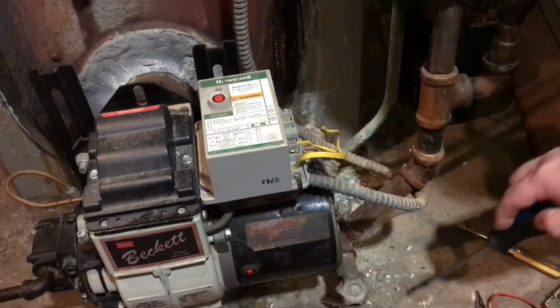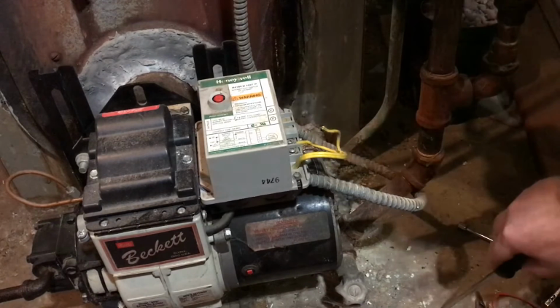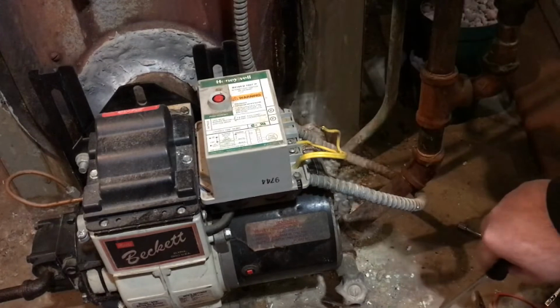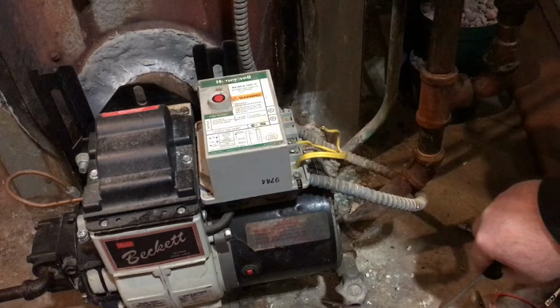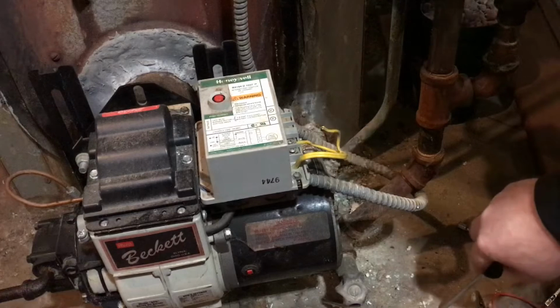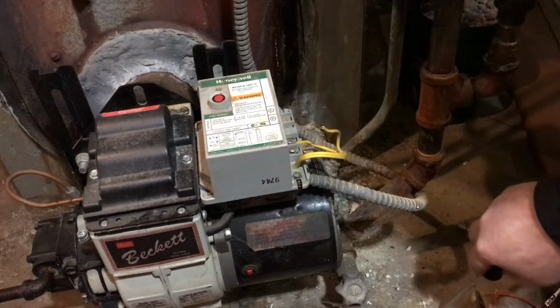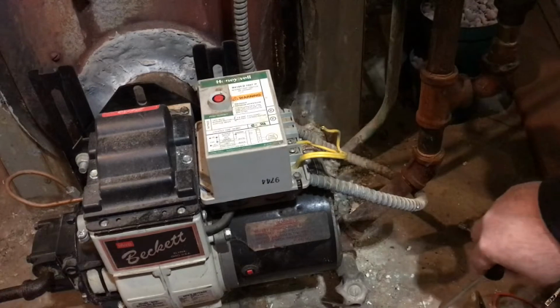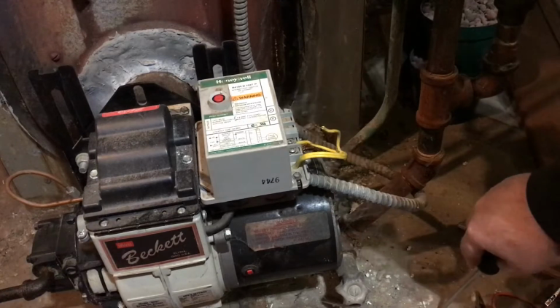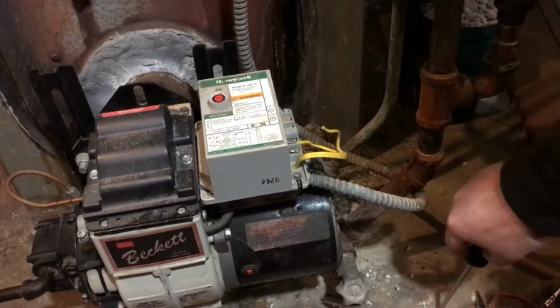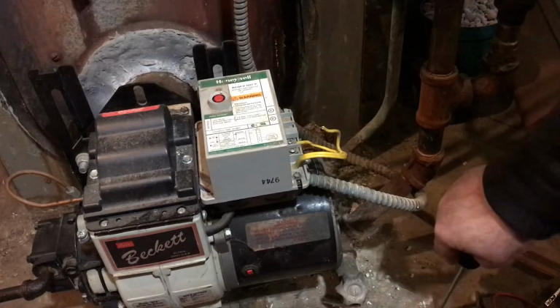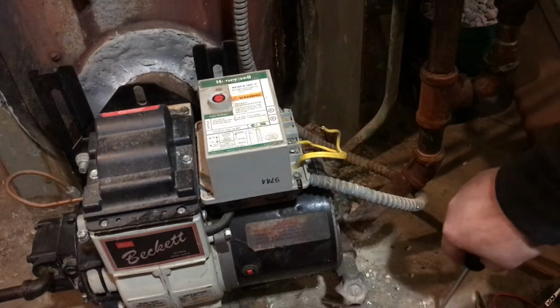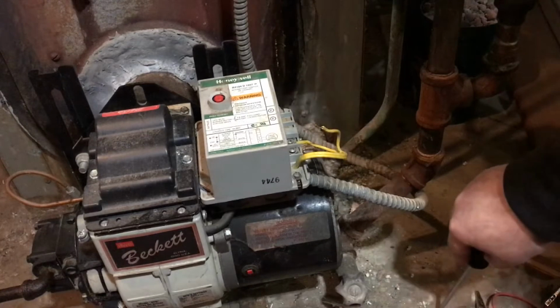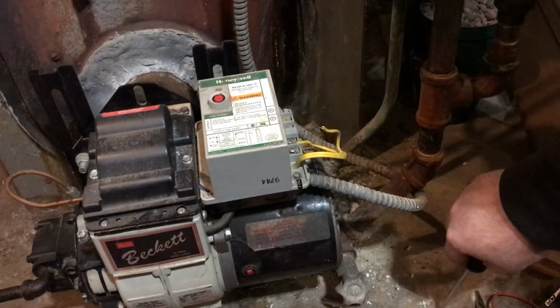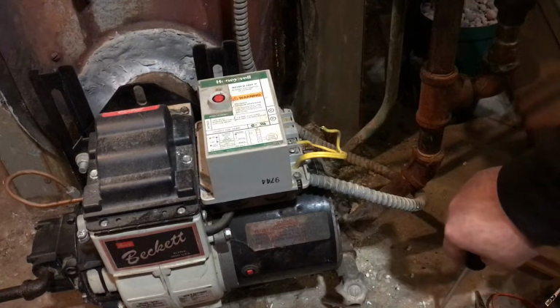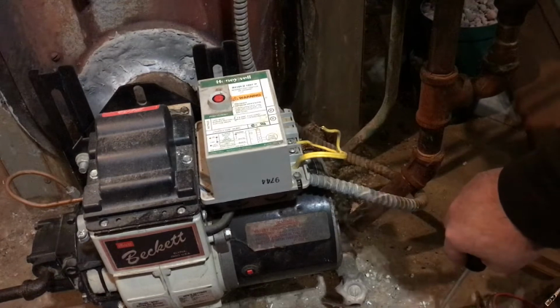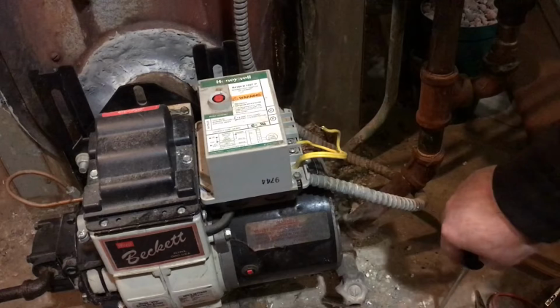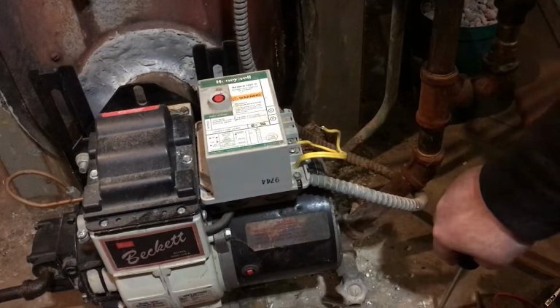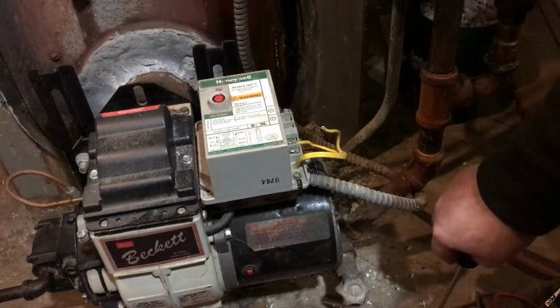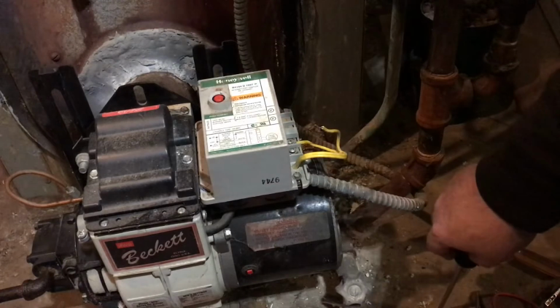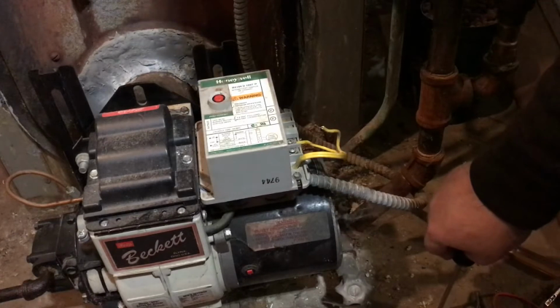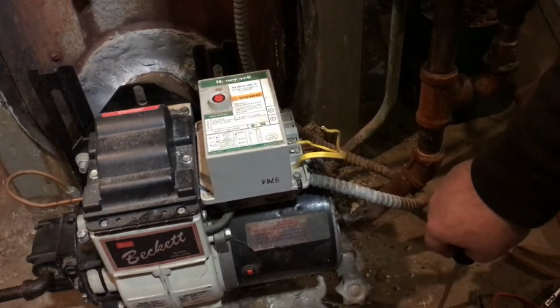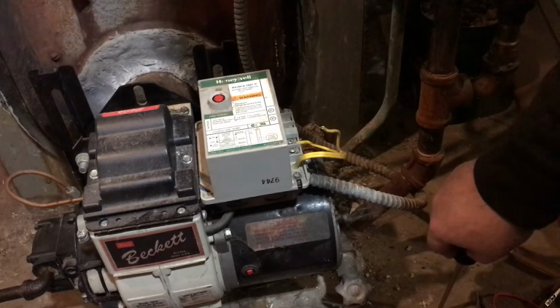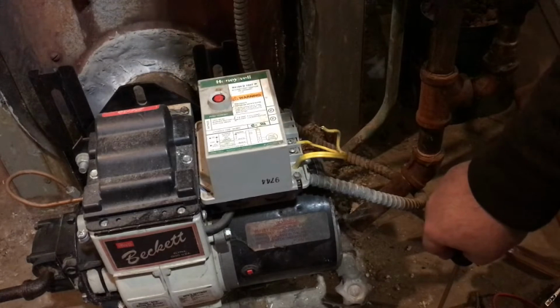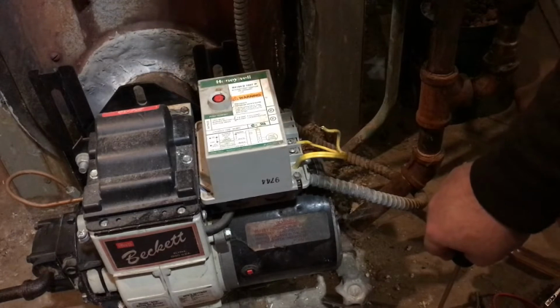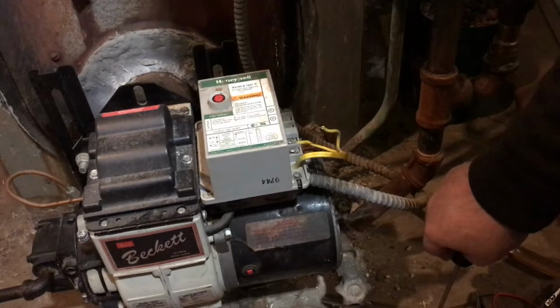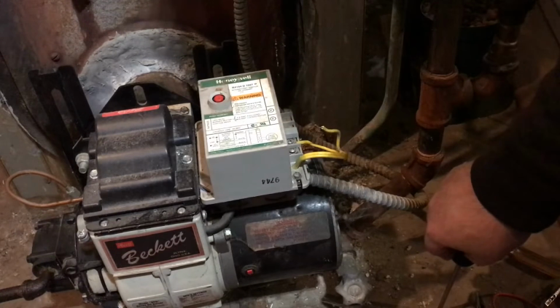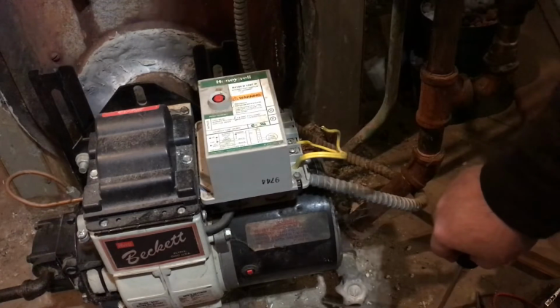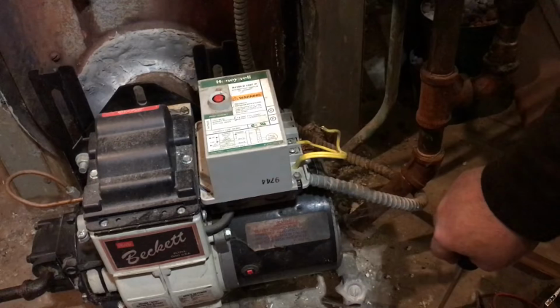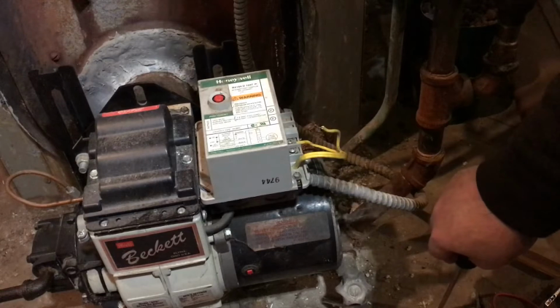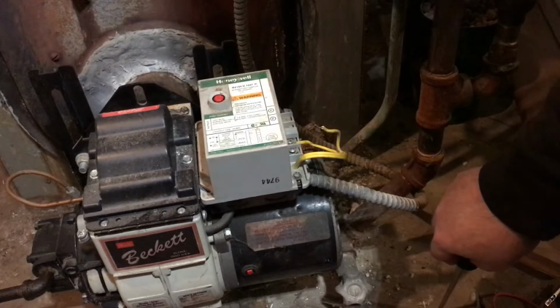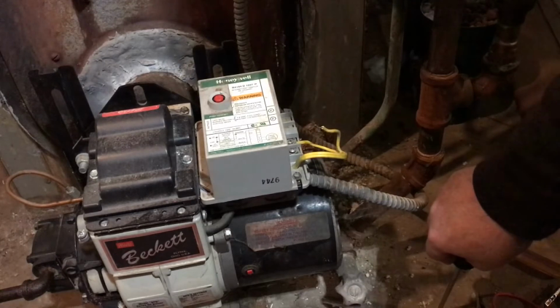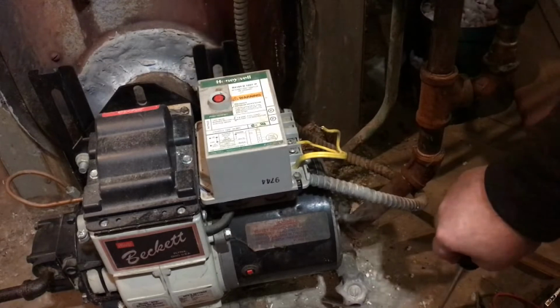What we've got here today is we're going to check this CAD cell relay, primary control, and make sure it's working properly. This is a Honeywell, an older one, an R4184D1027.